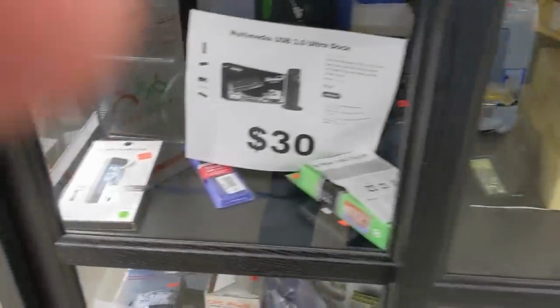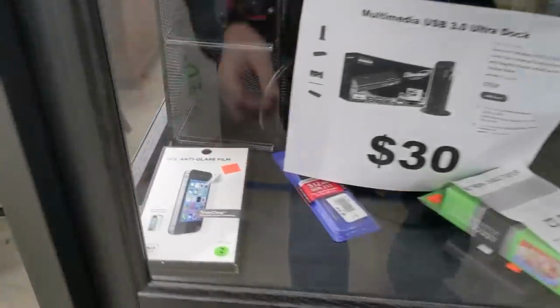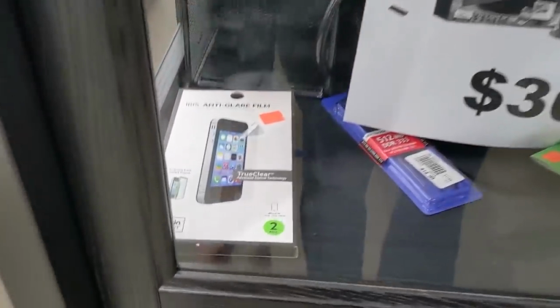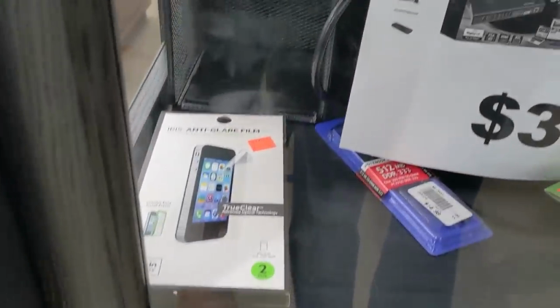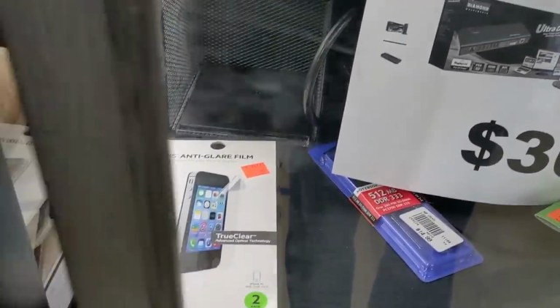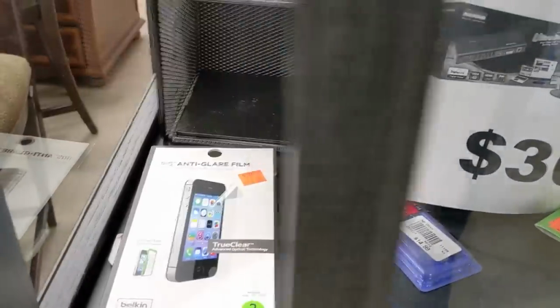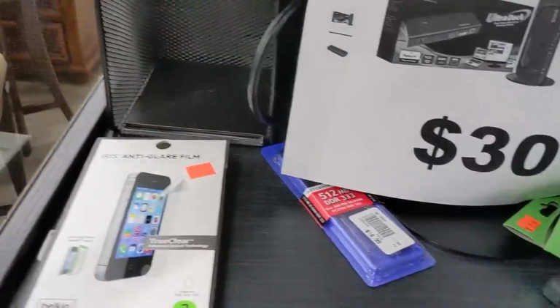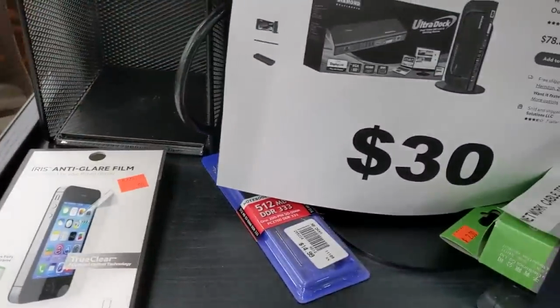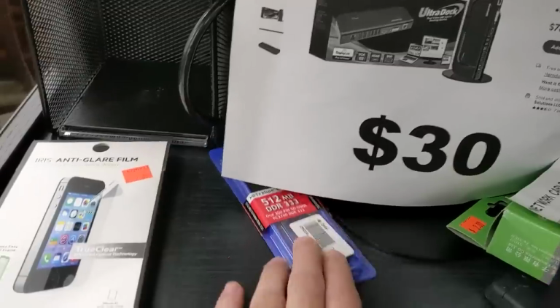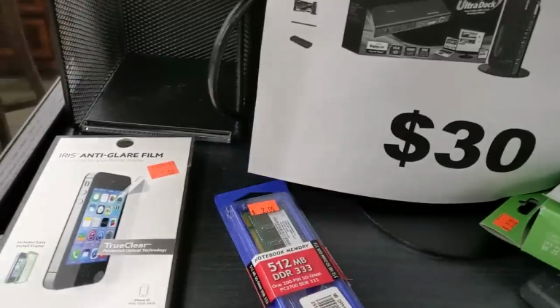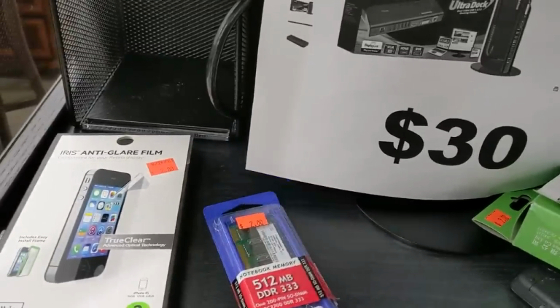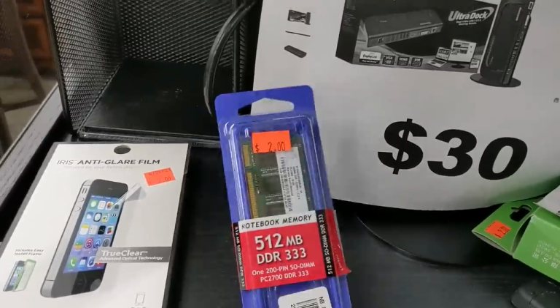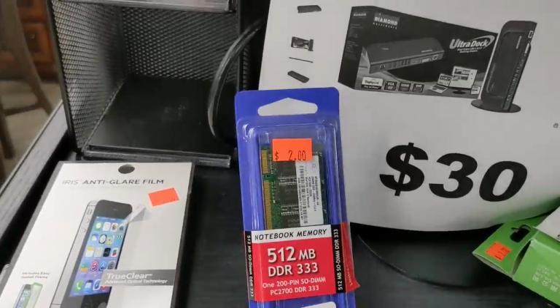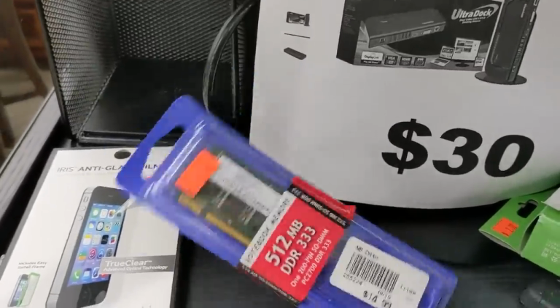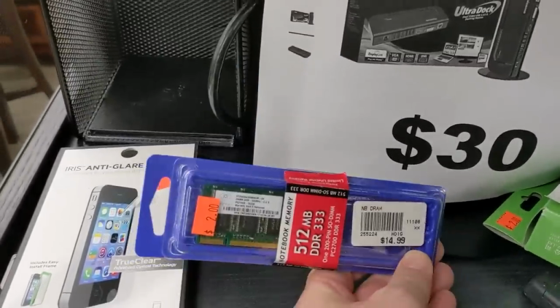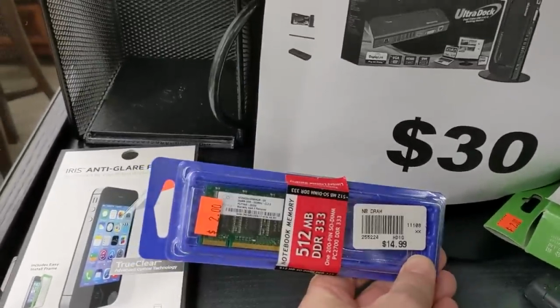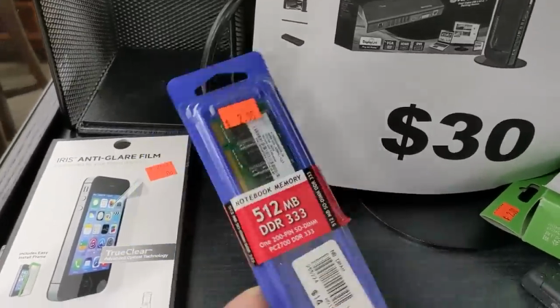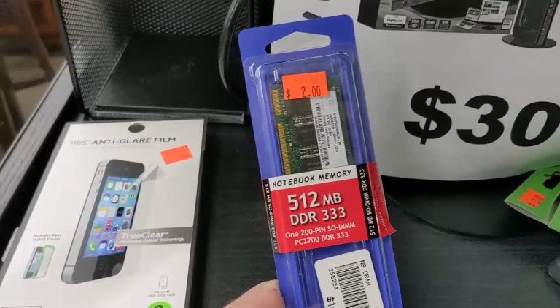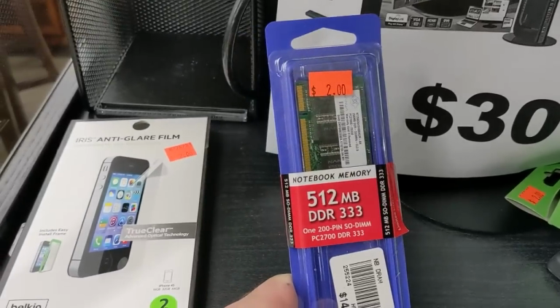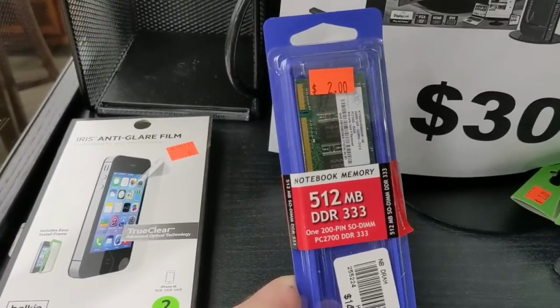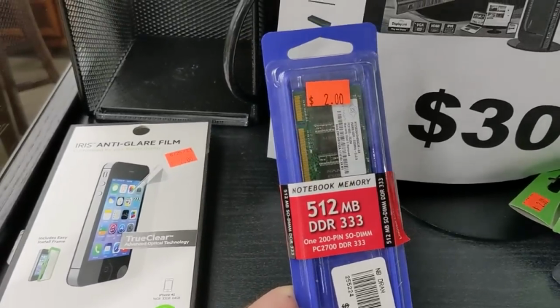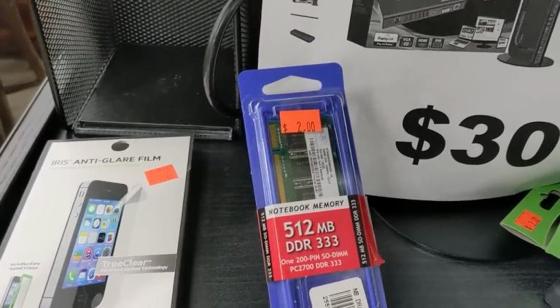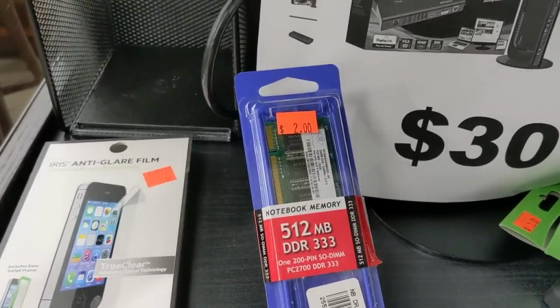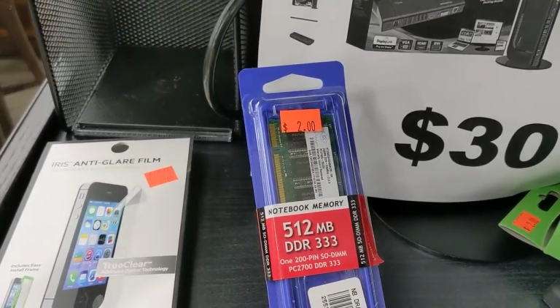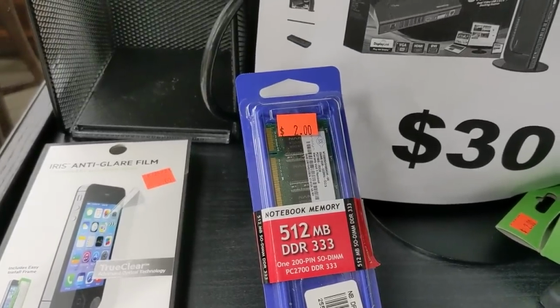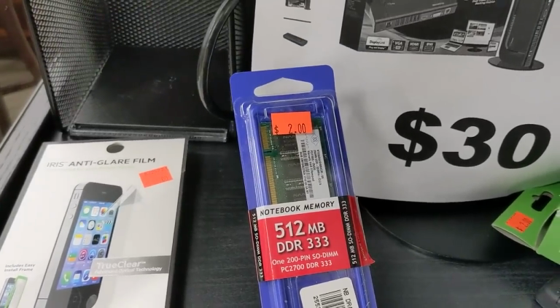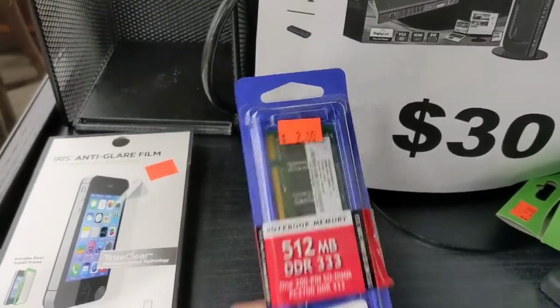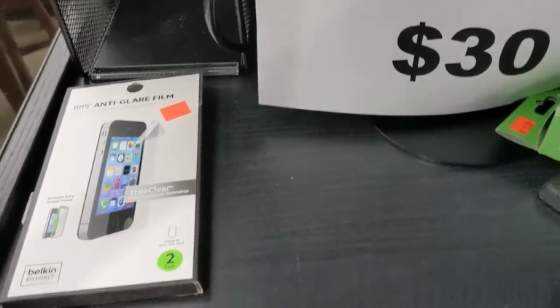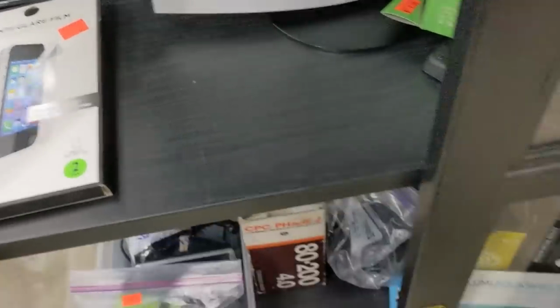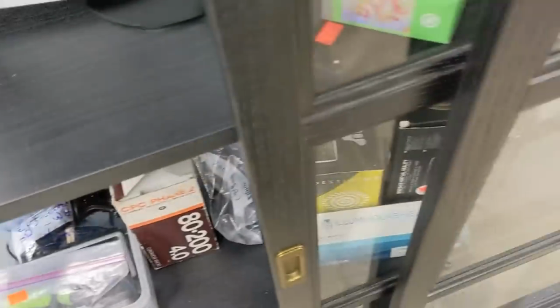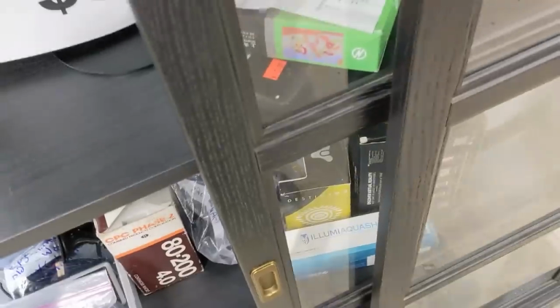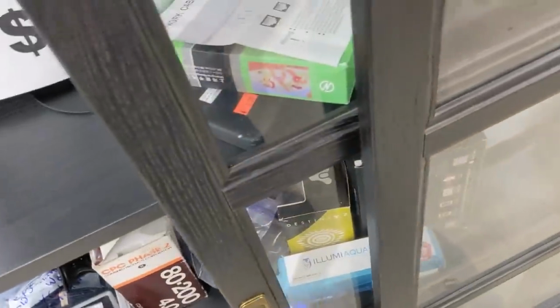It's always worth taking a look in the display case. Laptop RAM for $2. I don't really need this right now, but it will come in handy someday. Maybe. Probably not. And that, folks, is hoarding 101. I'm still taking it, though.